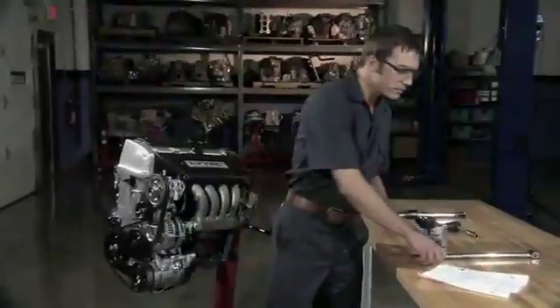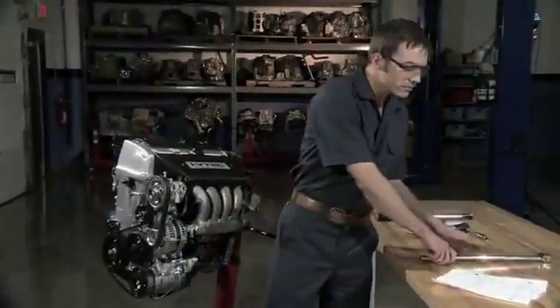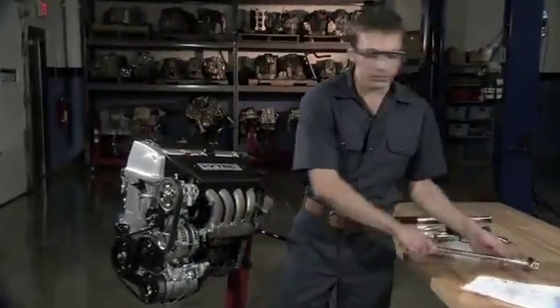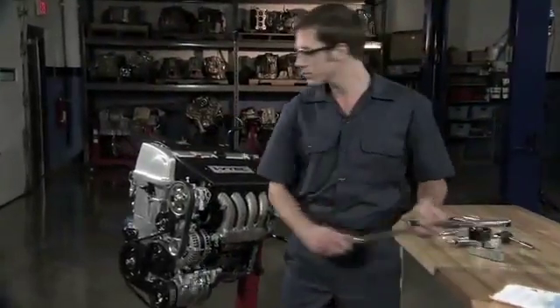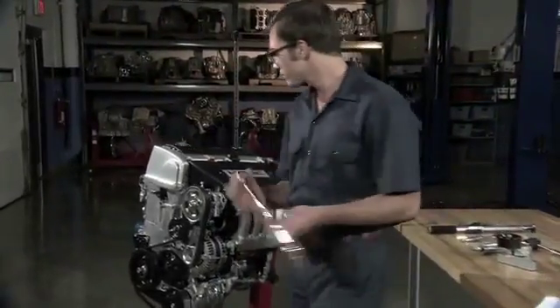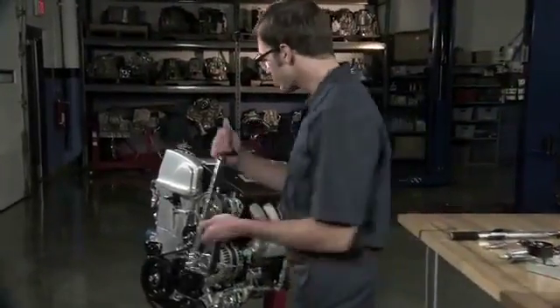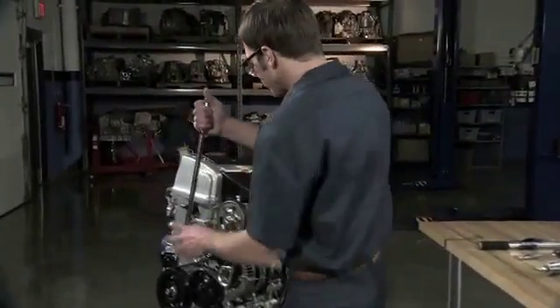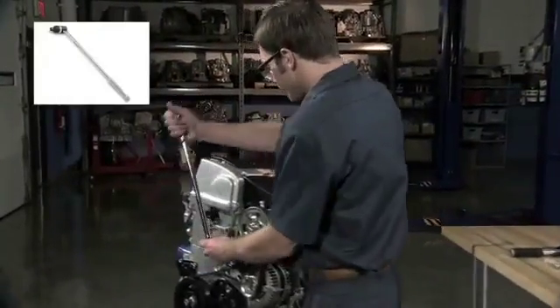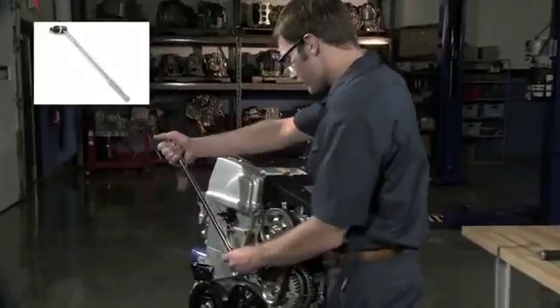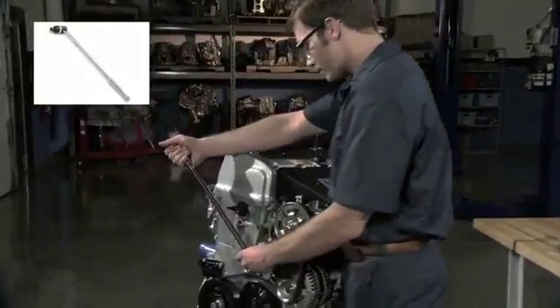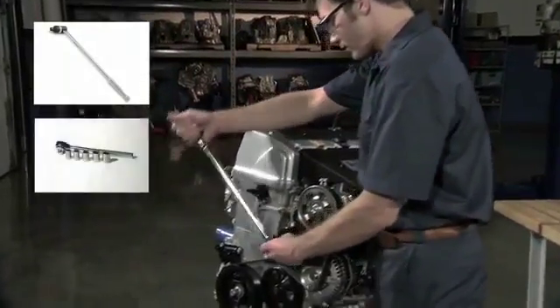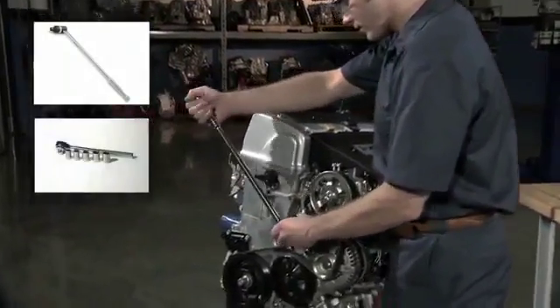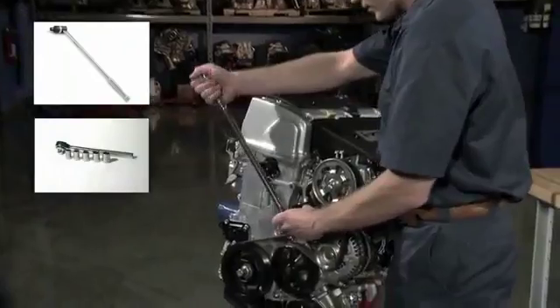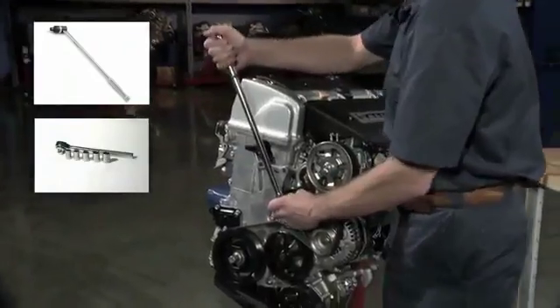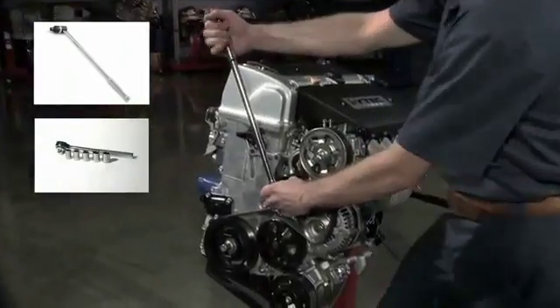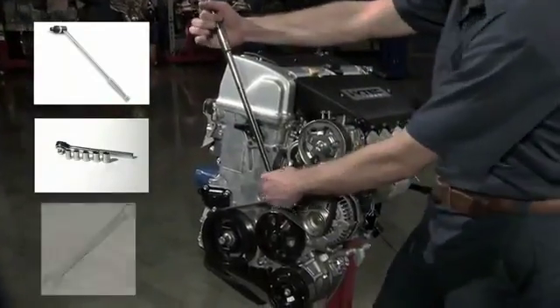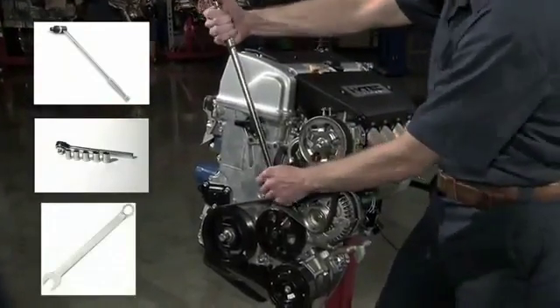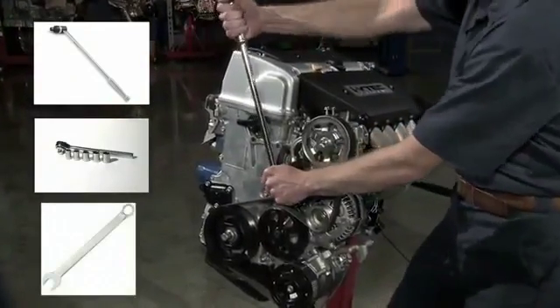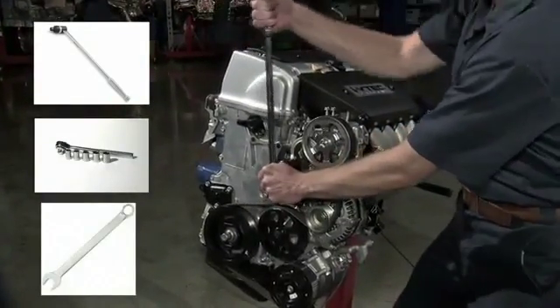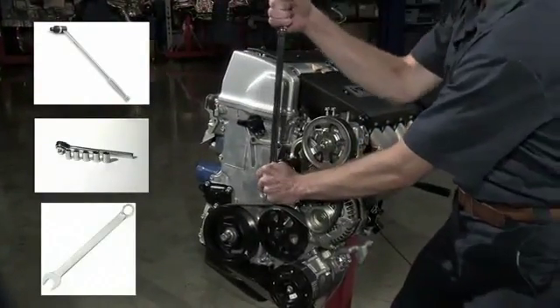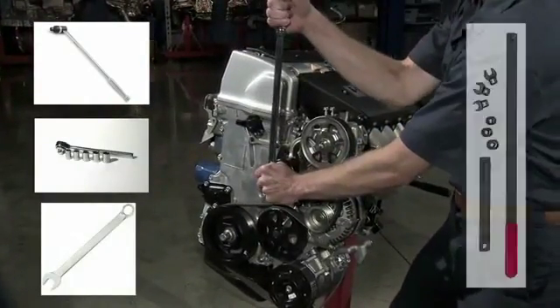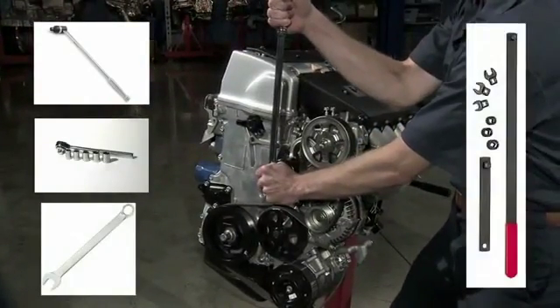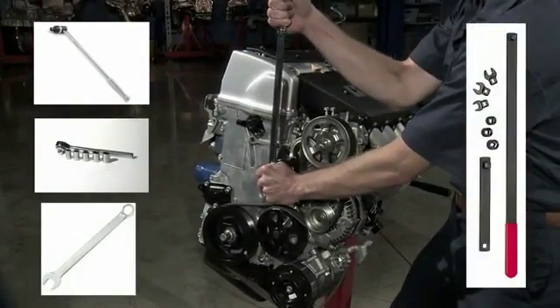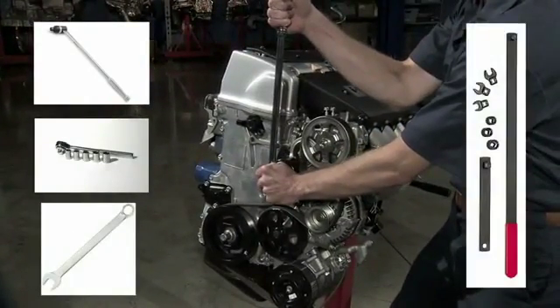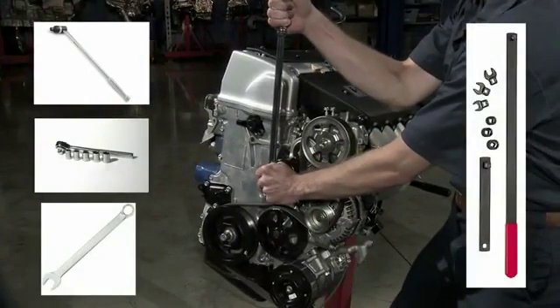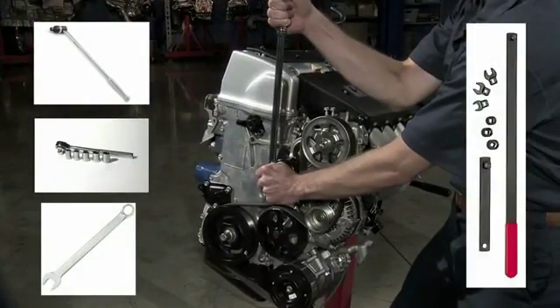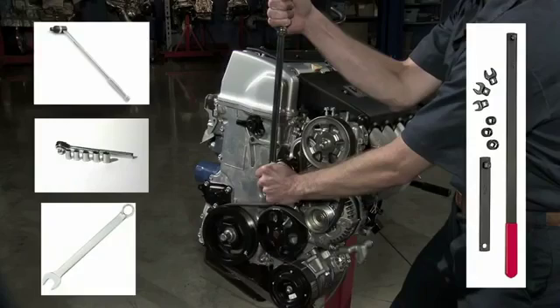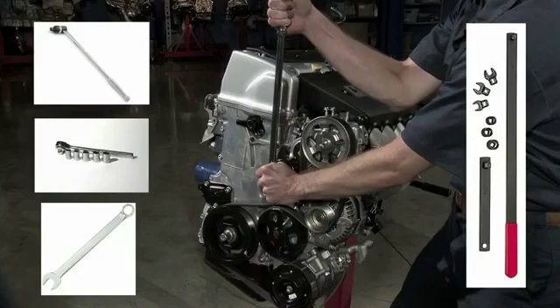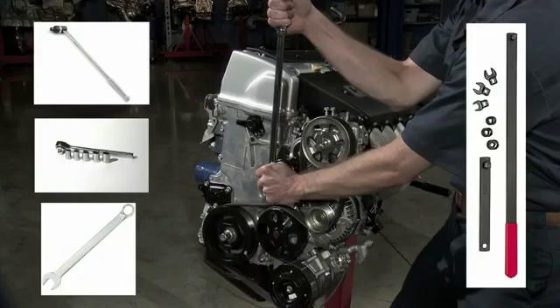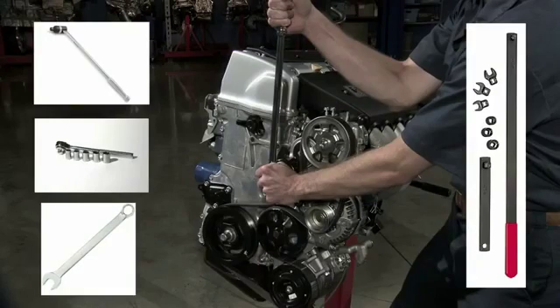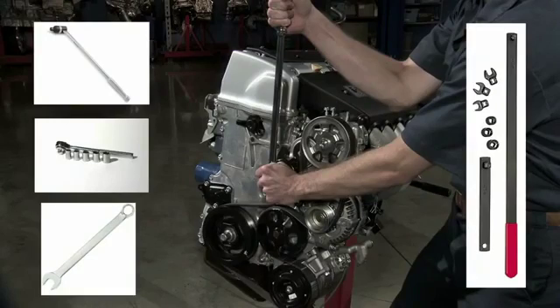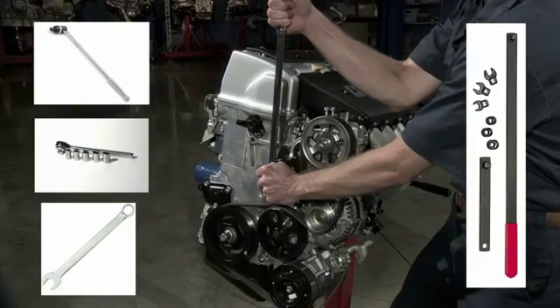Use one of the following tools: a breaker bar, ratchet and socket assembly, combination wrench, or serpentine service tool in or on the tensioner arm lift feature.